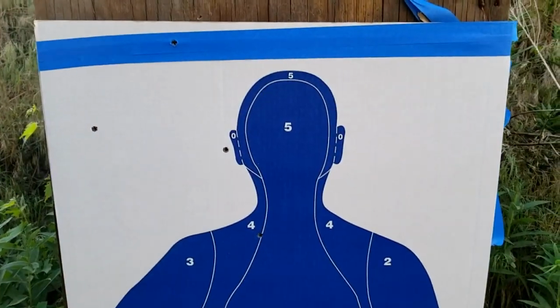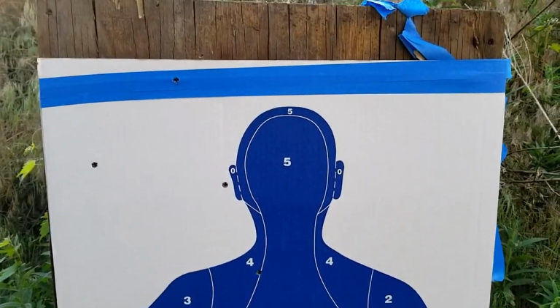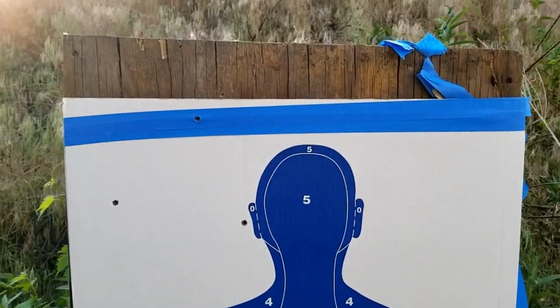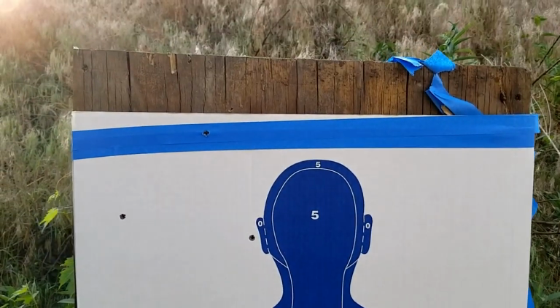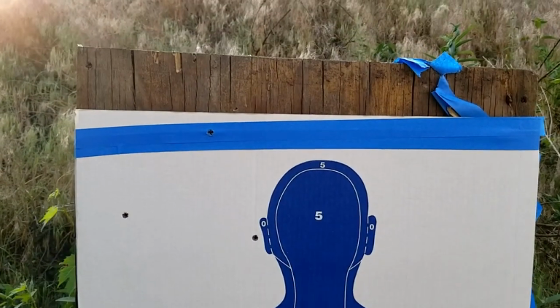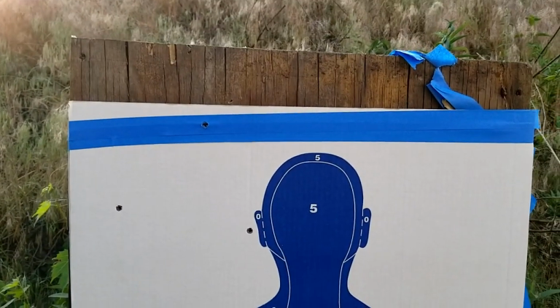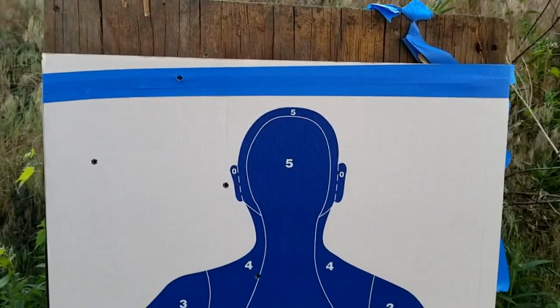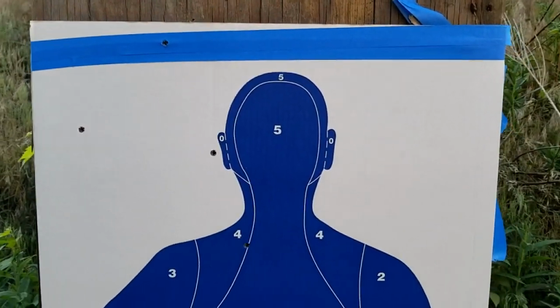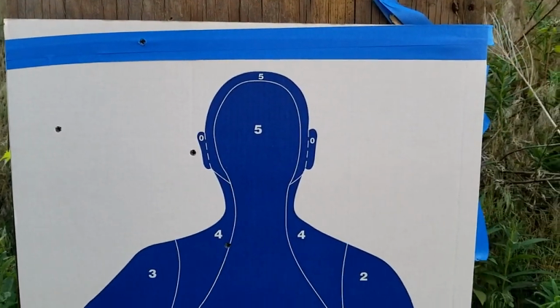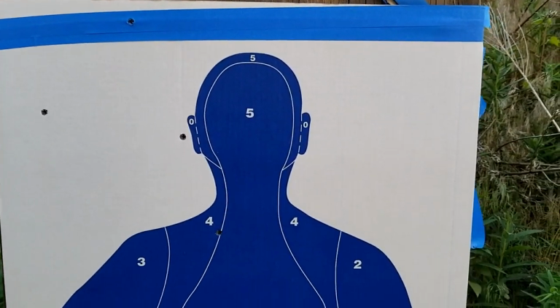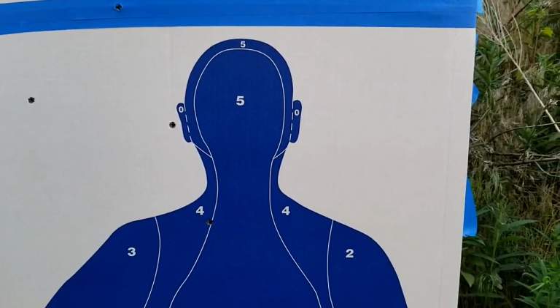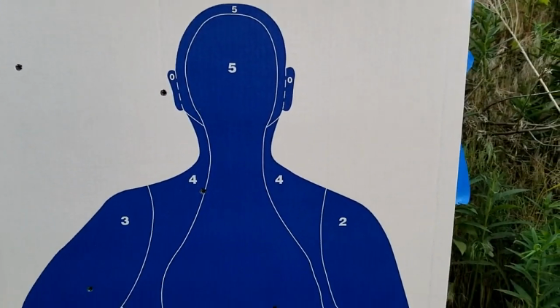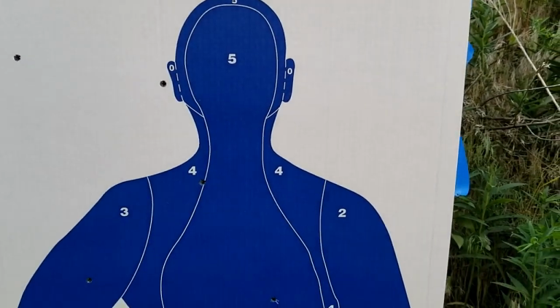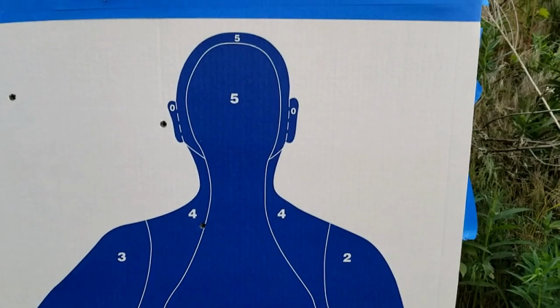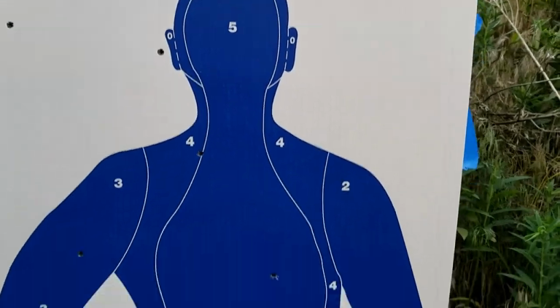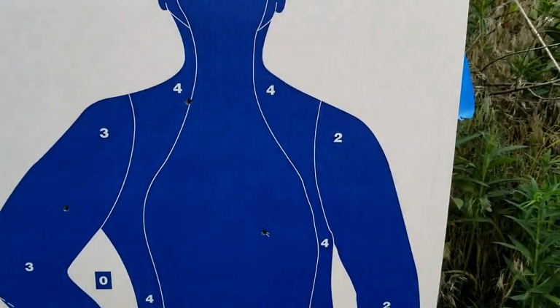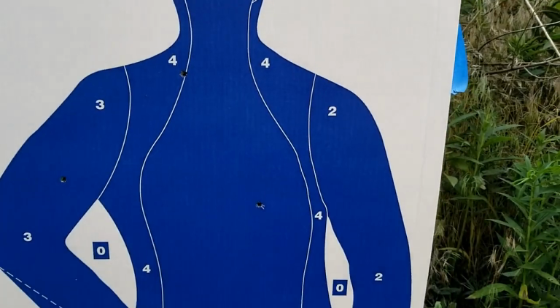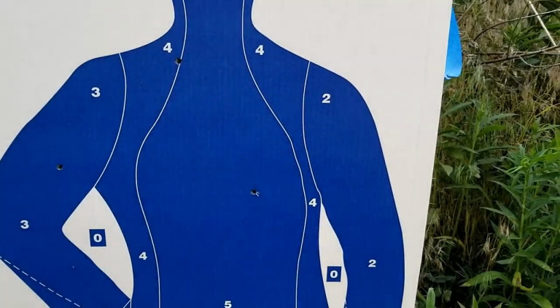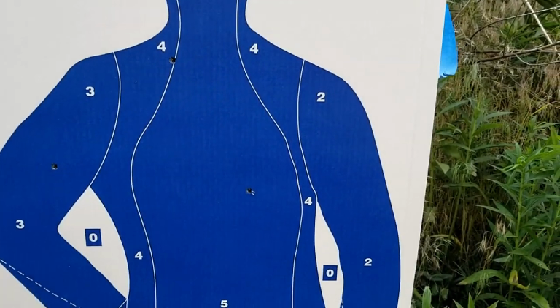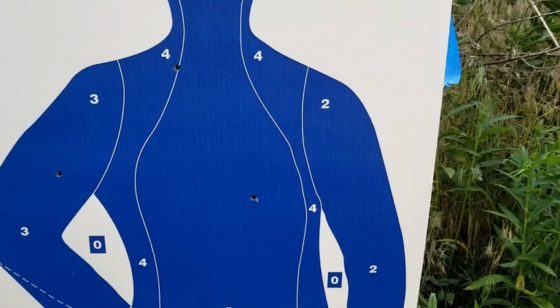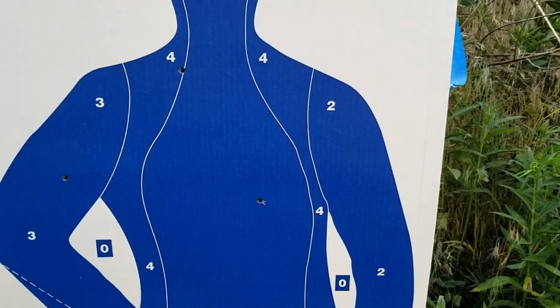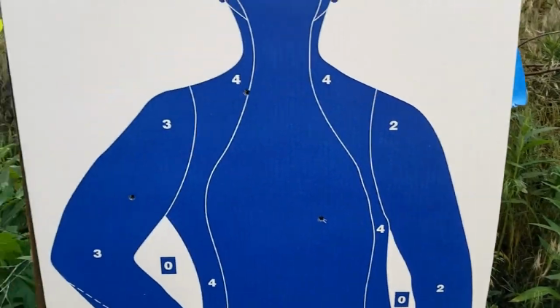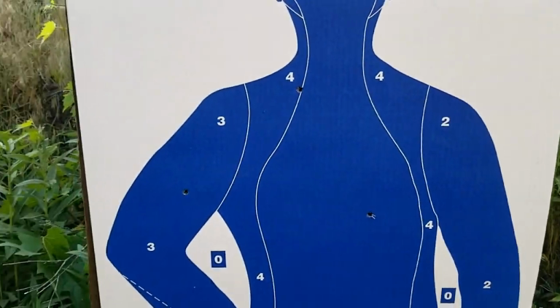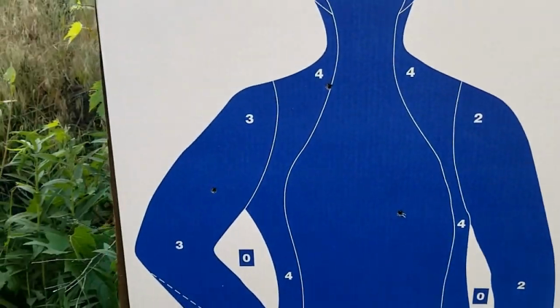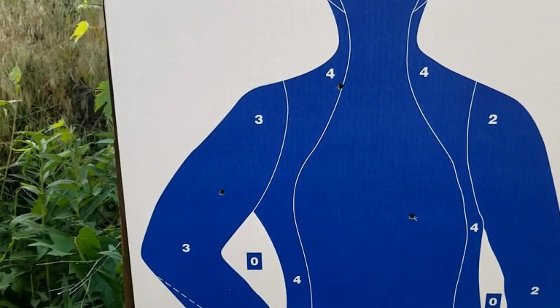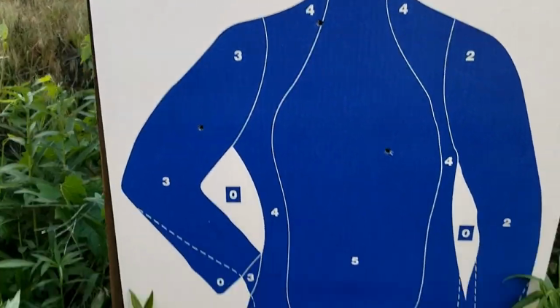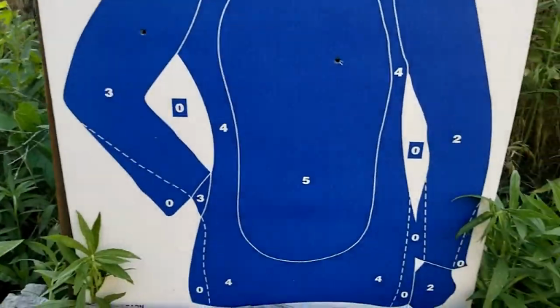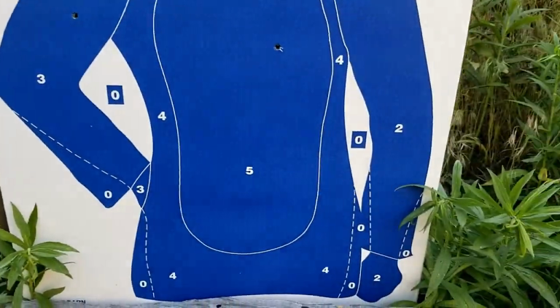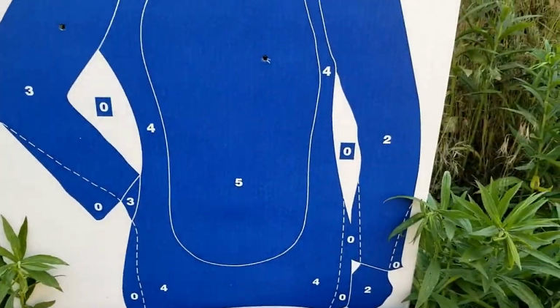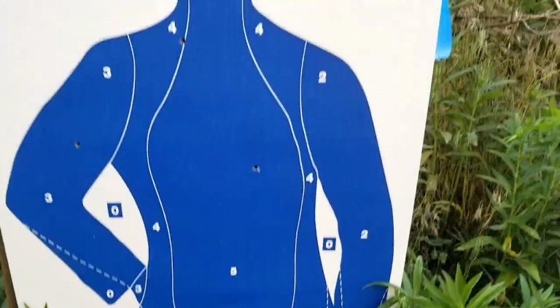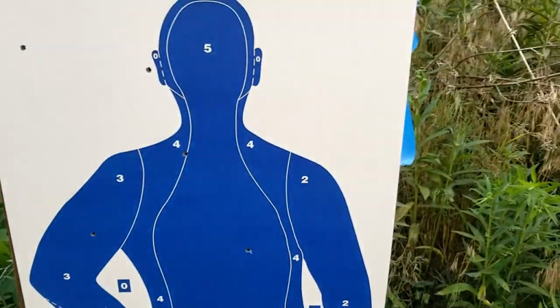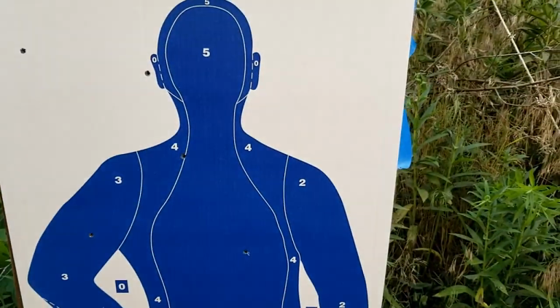Round three: three above the head, one in the neck, one in the heart, one in the bicep. Got him.